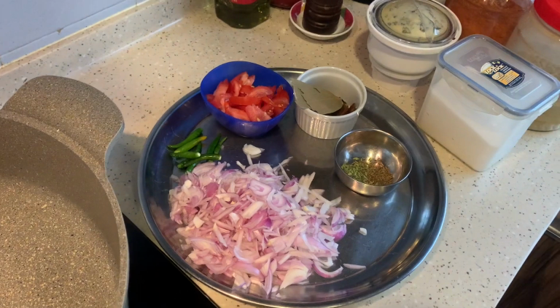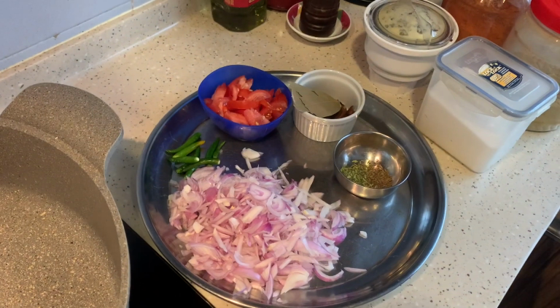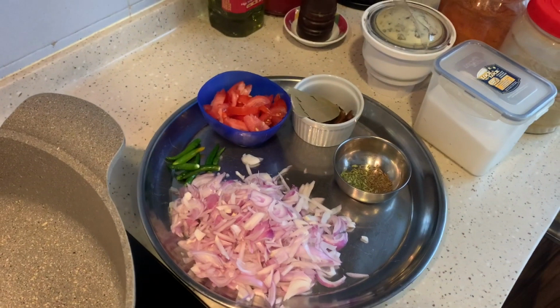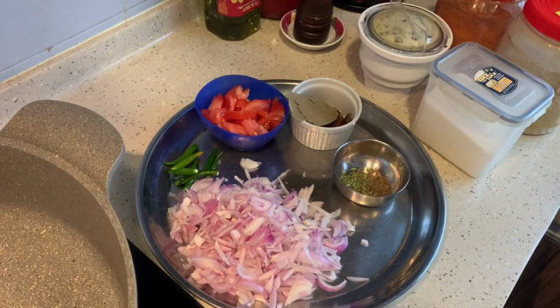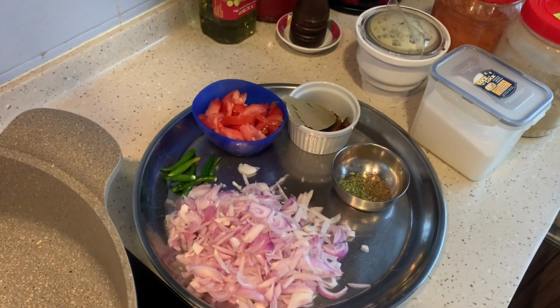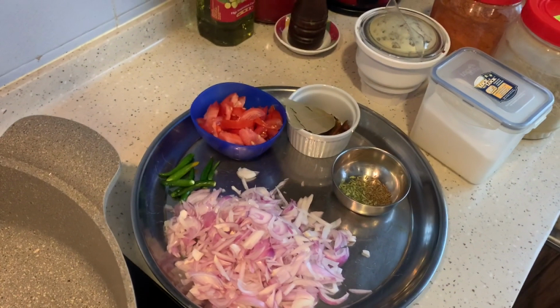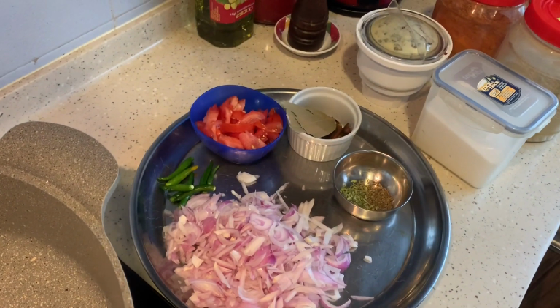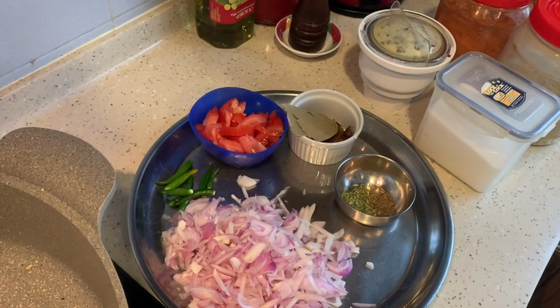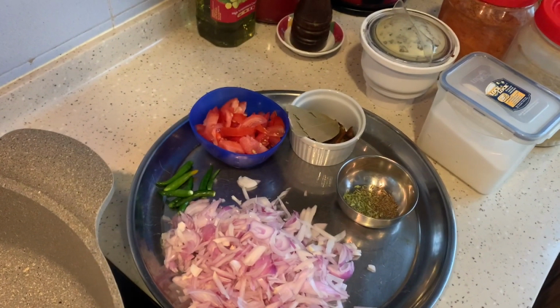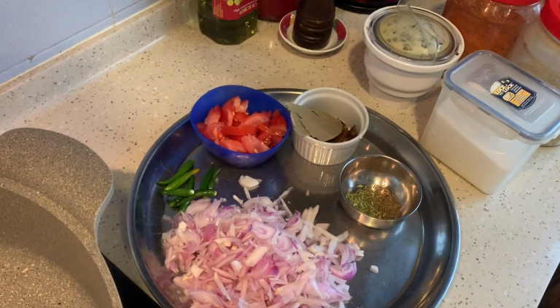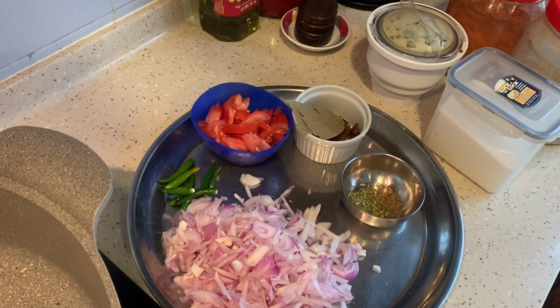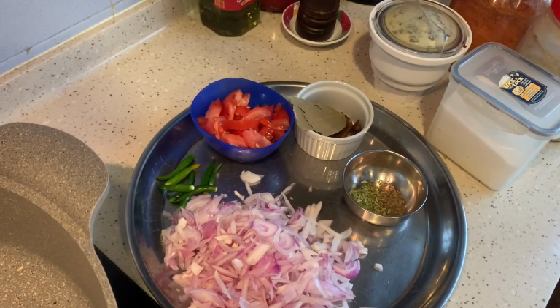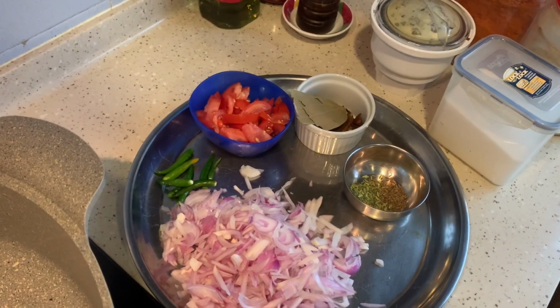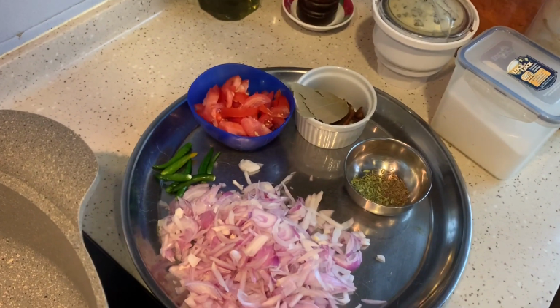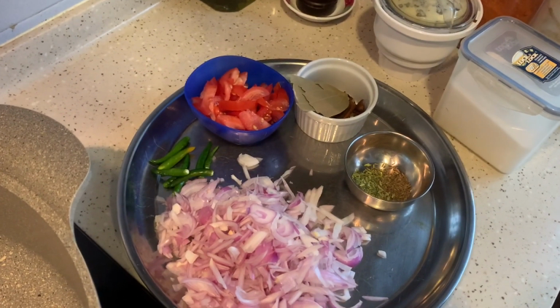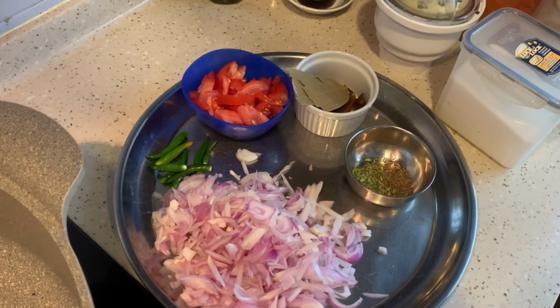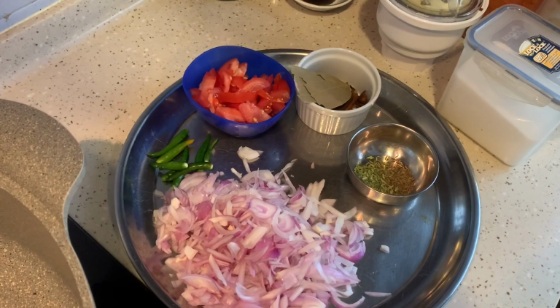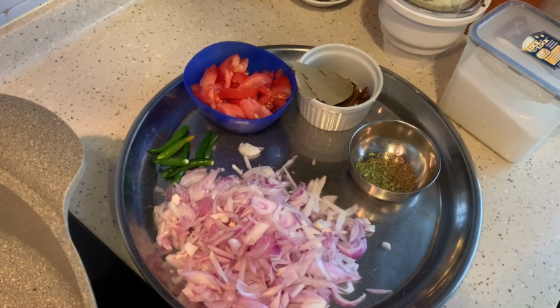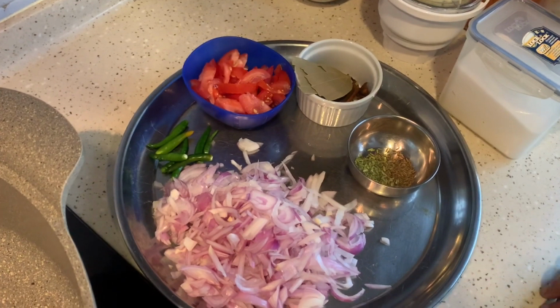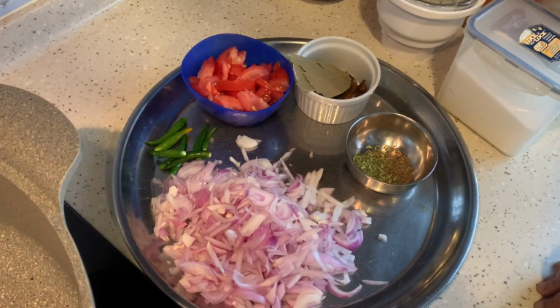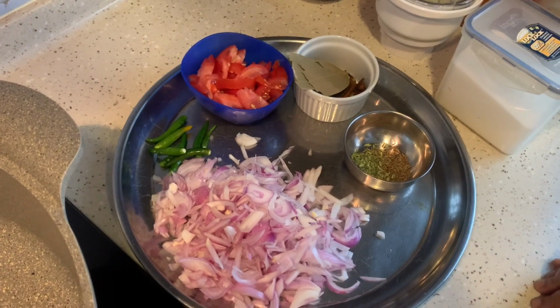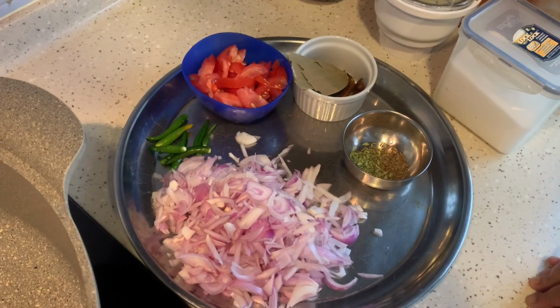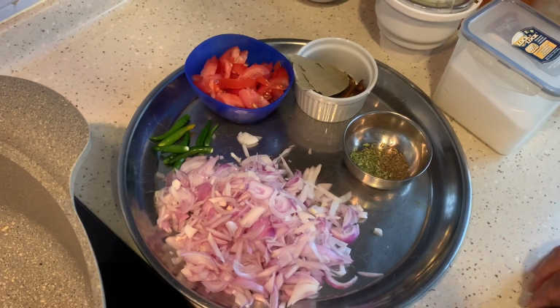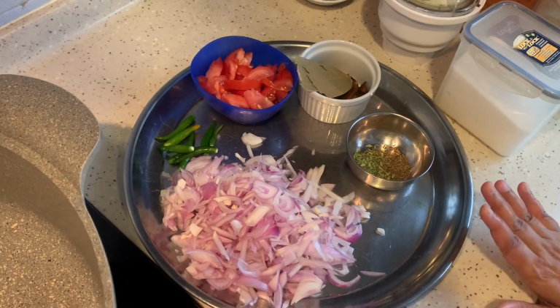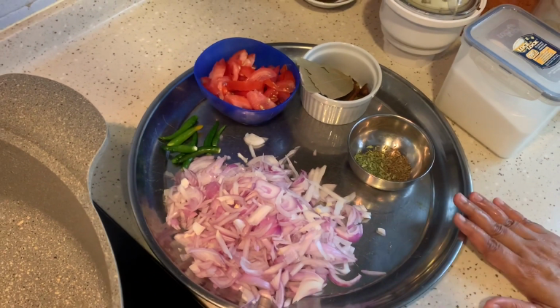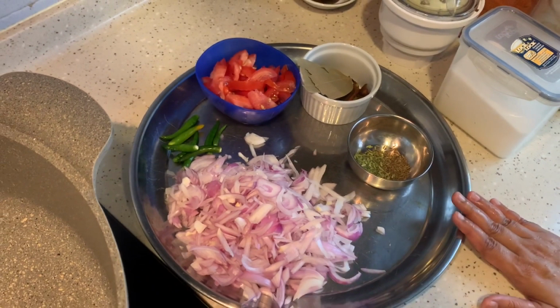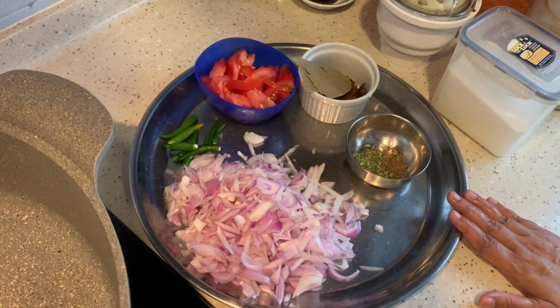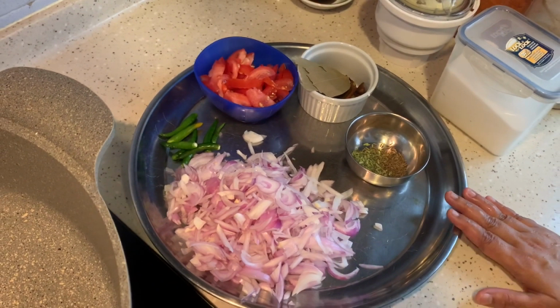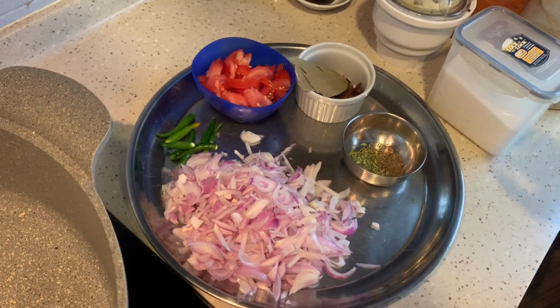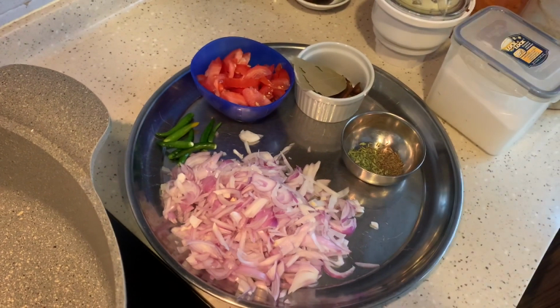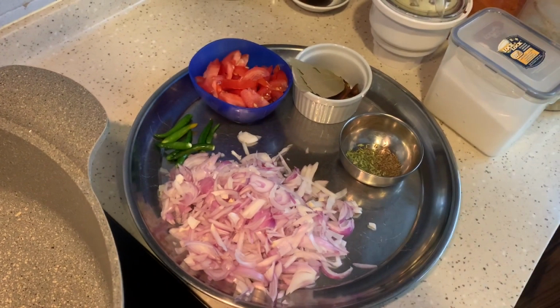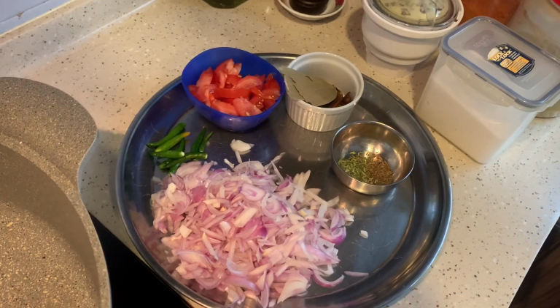Hello viewers, welcome to home cooking. Today I am going to show you how to make kushka. This is very simple and easy to make and very good for vegetarians. Let me show you the ingredients.